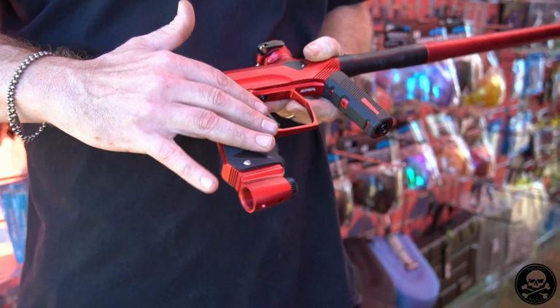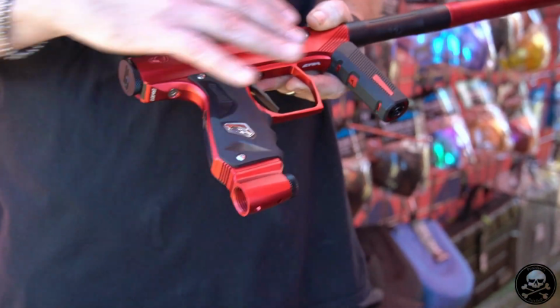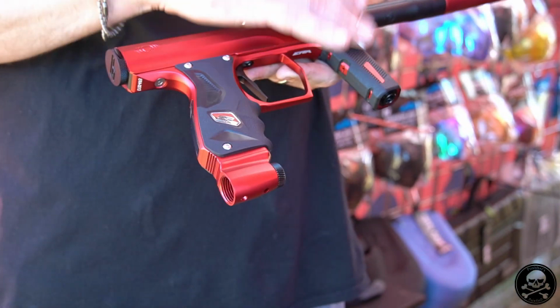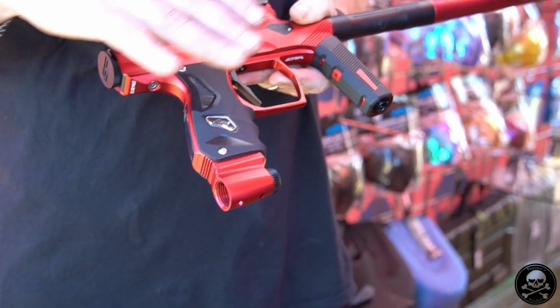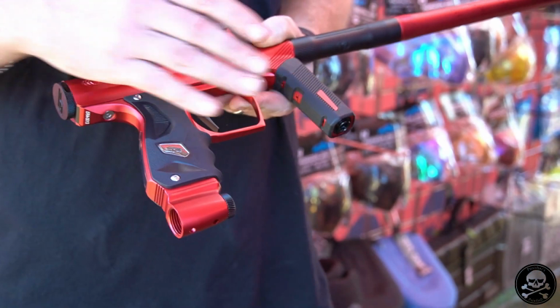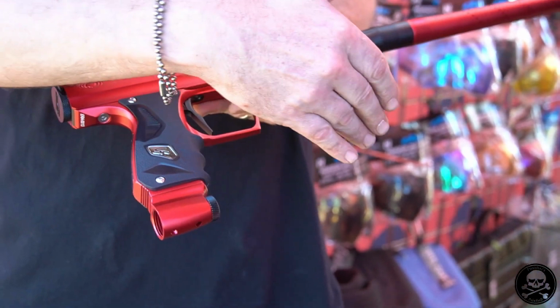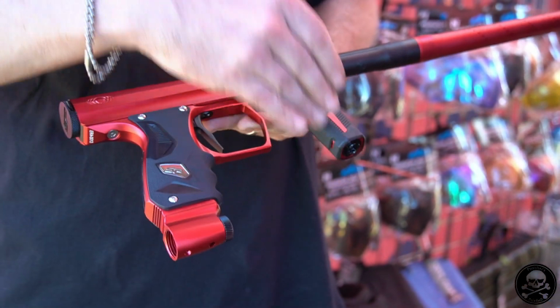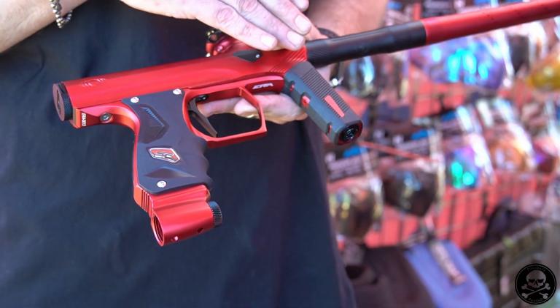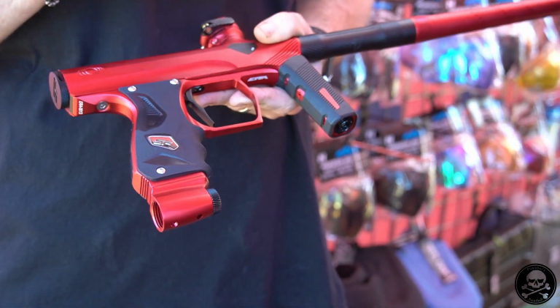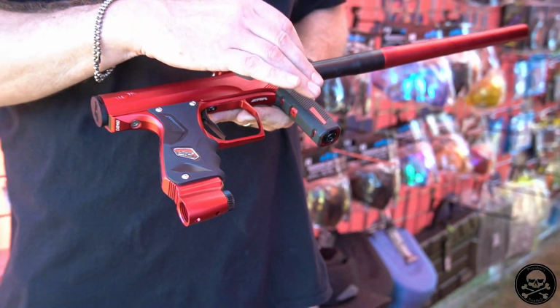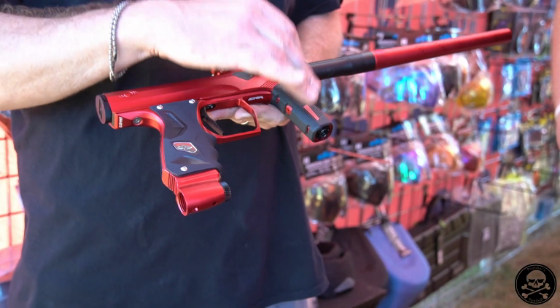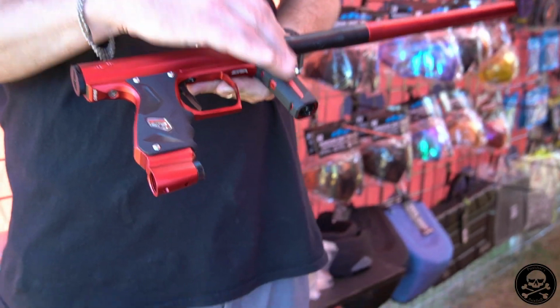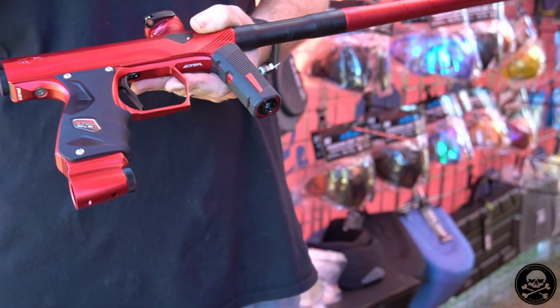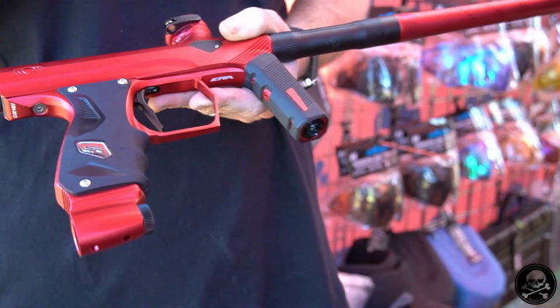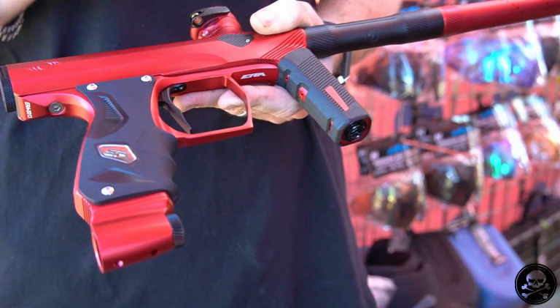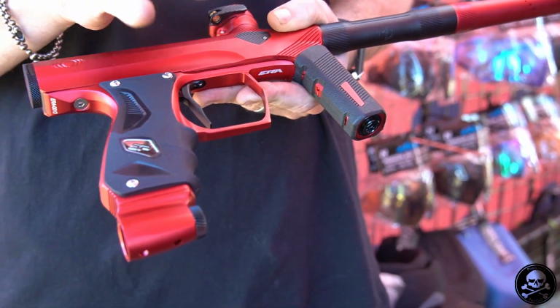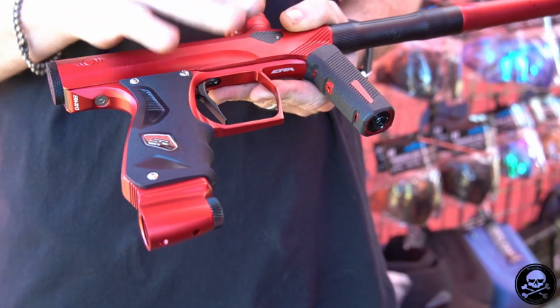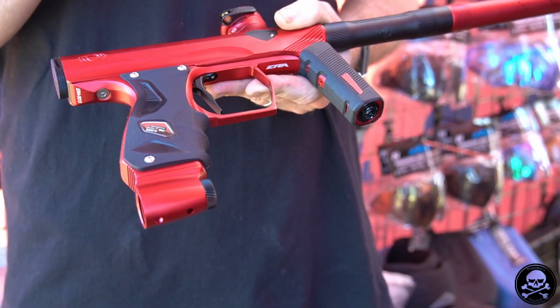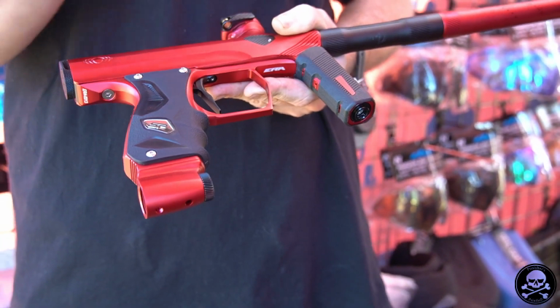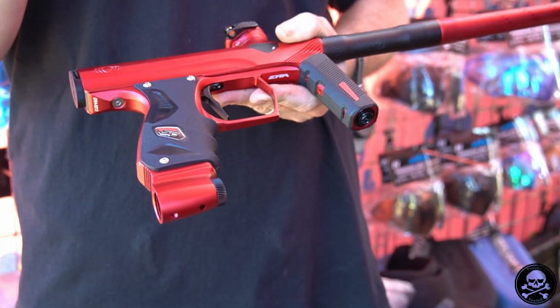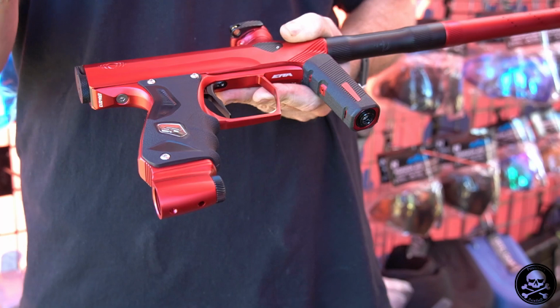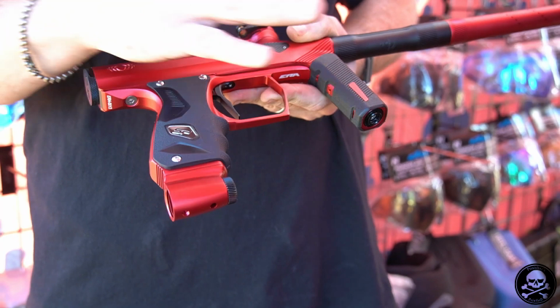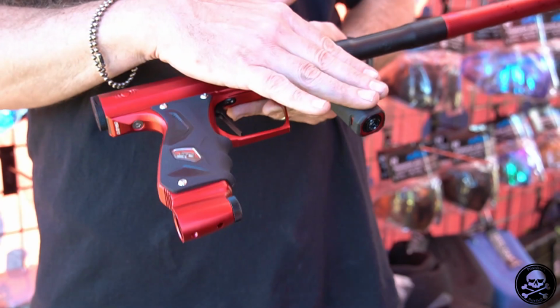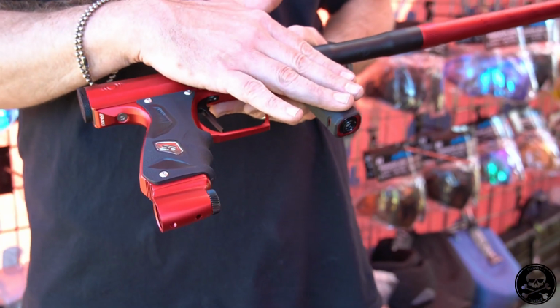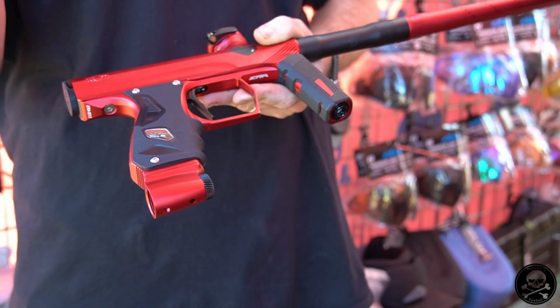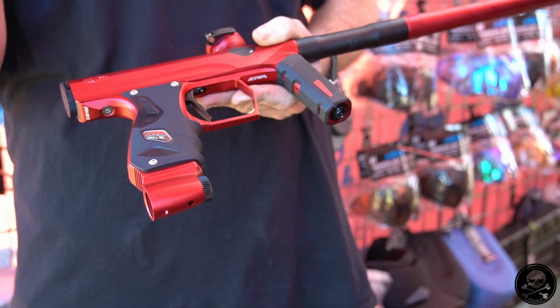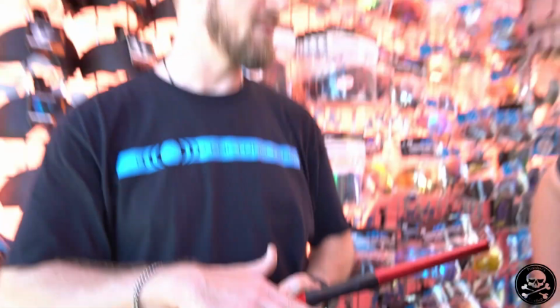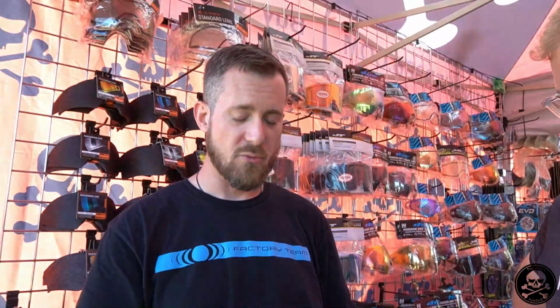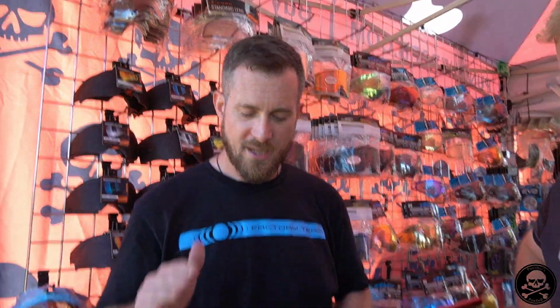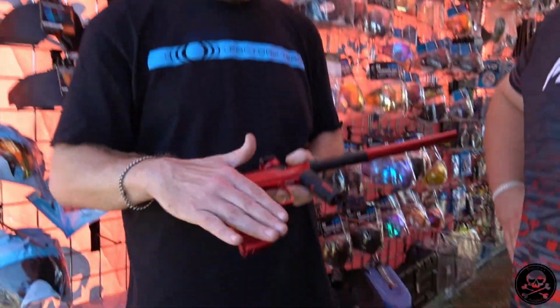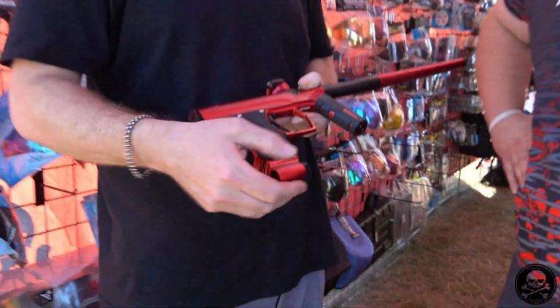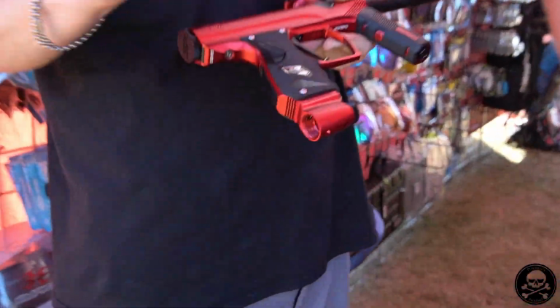We went ahead and added a significant amount of texture to the front and rear grip, and we reshaped the front grip. The internals of the RAG are the same — they've been proven, they're very reliable — so any shops or players that have spare parts for previous Shockers will be able to rebuild the RAG and the ASA.